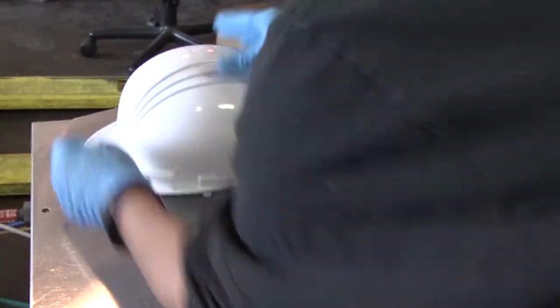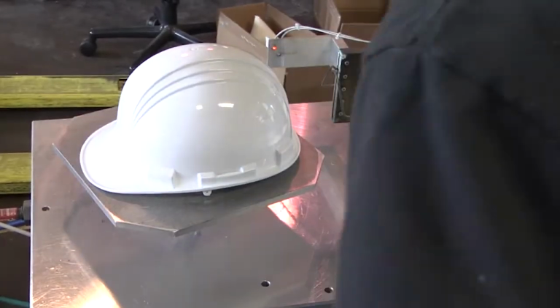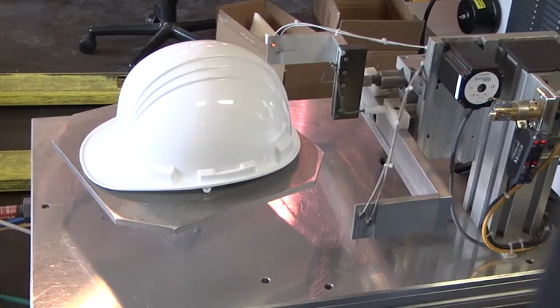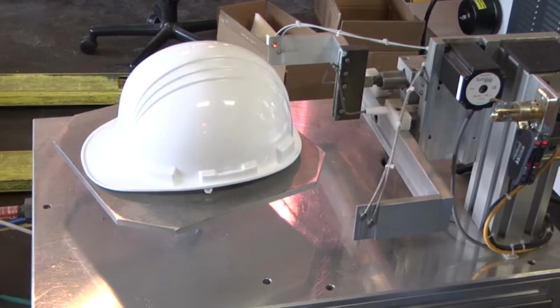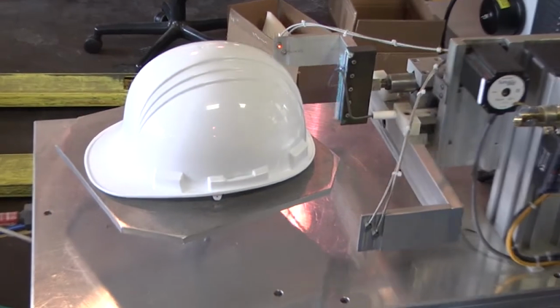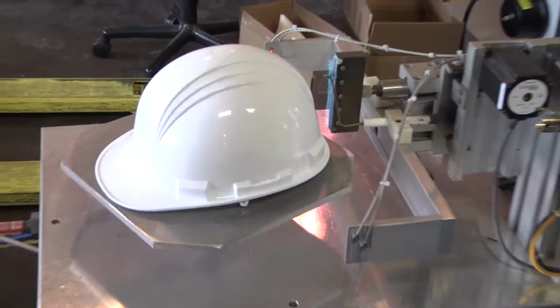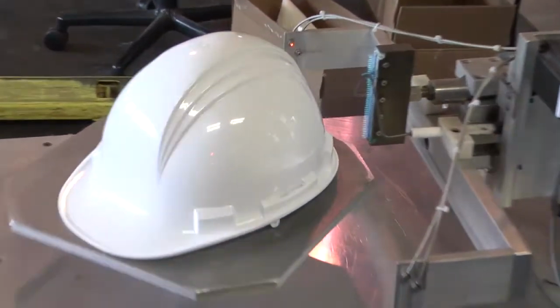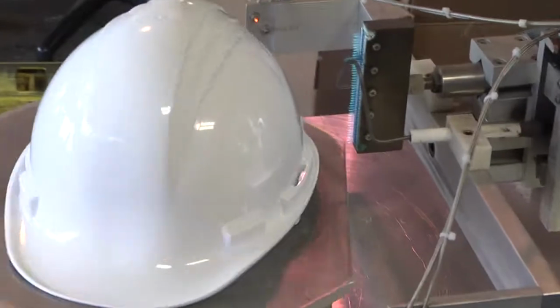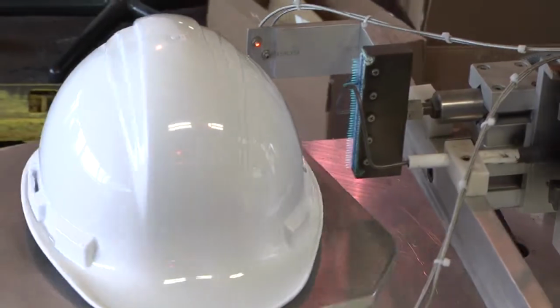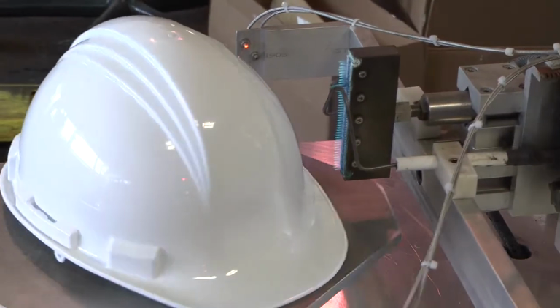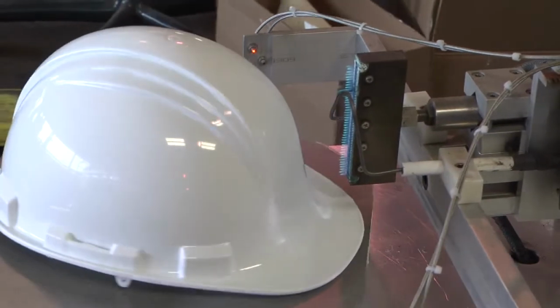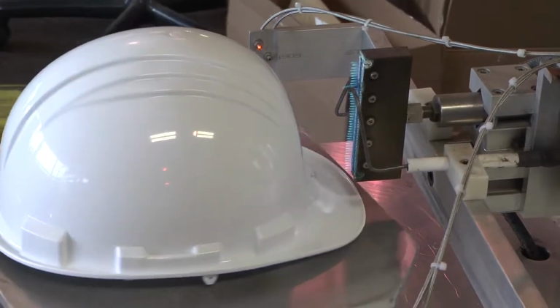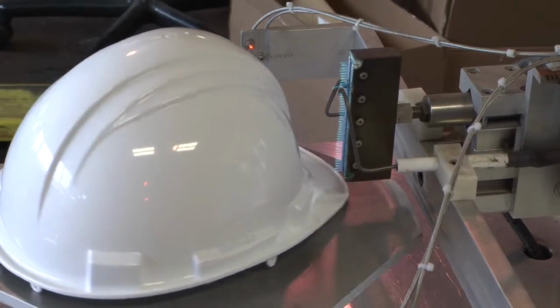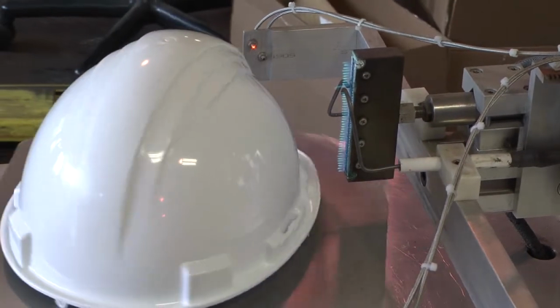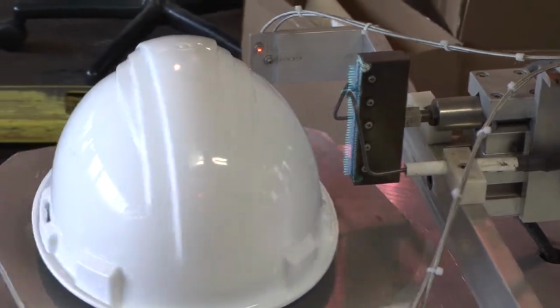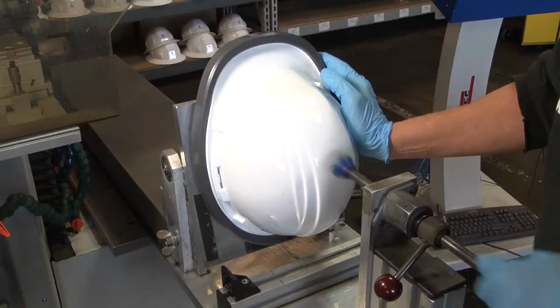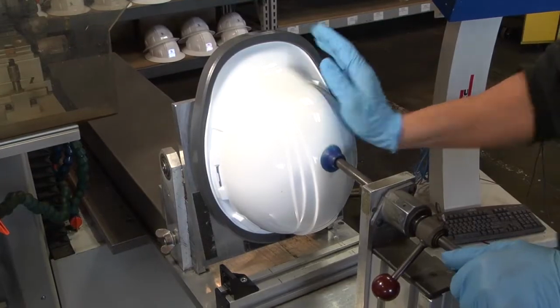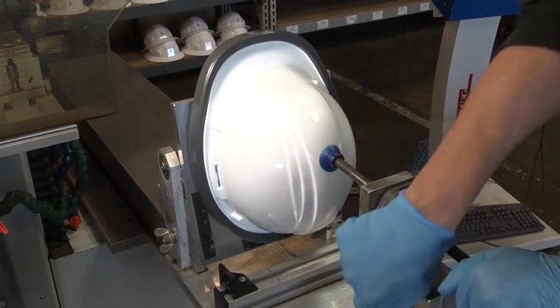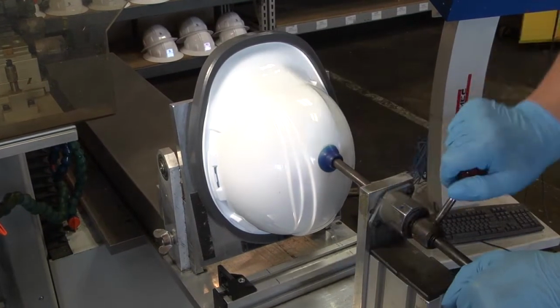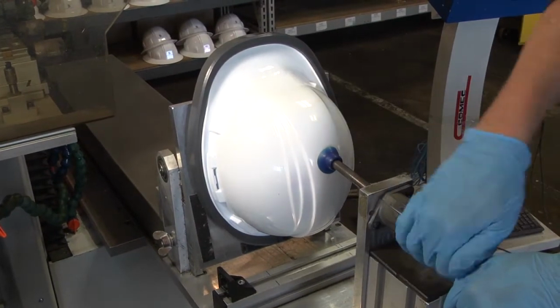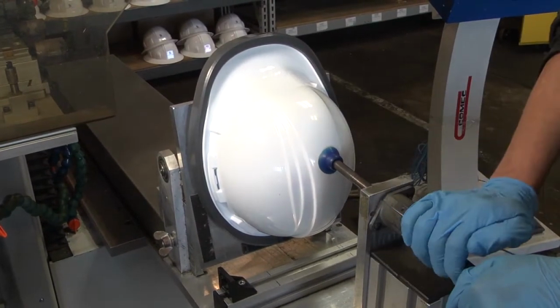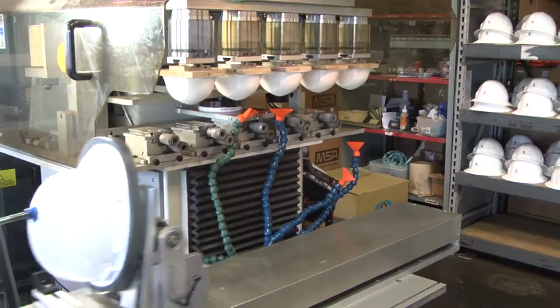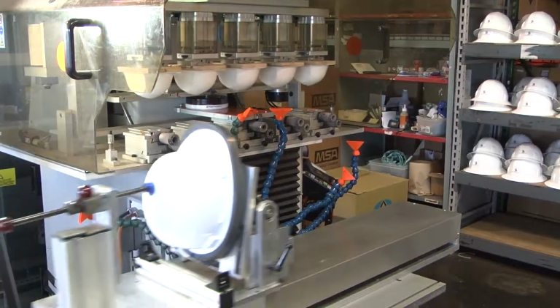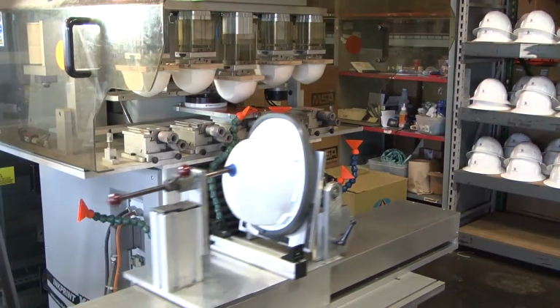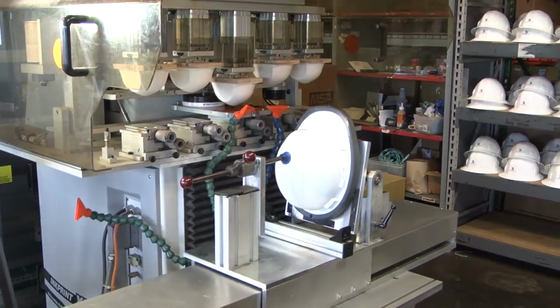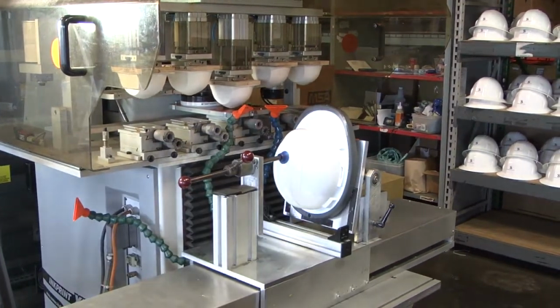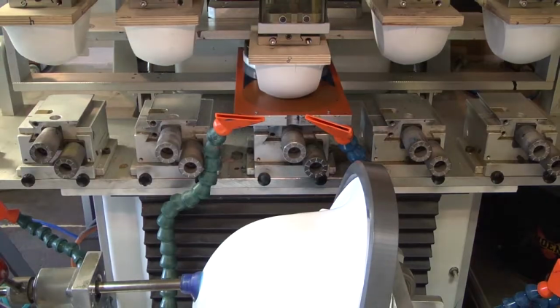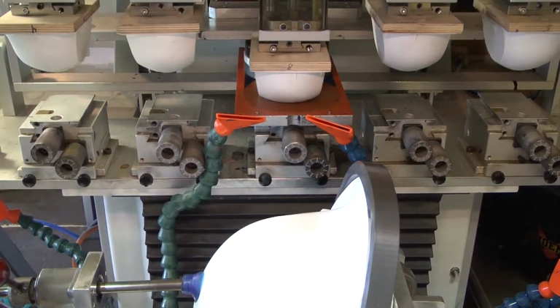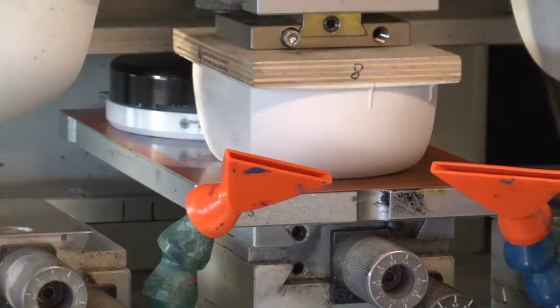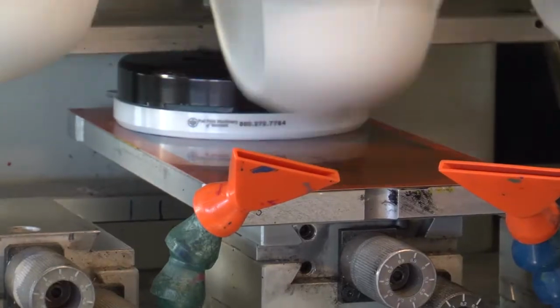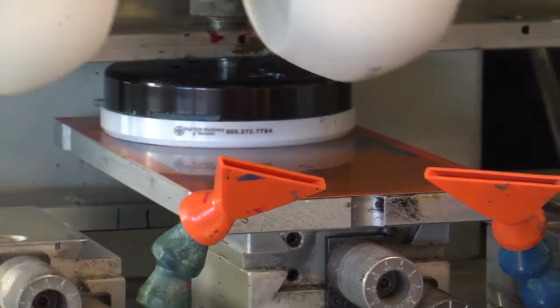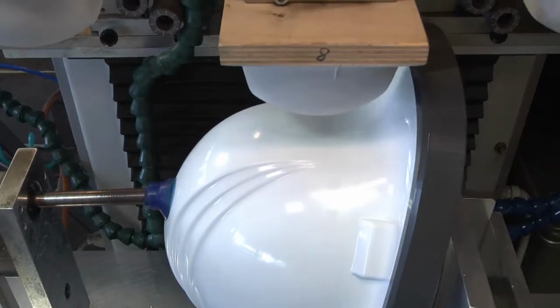Next, the hat is flamed to allow the best possible adhesion of the print. The hat is mounted to the printer, where silicon pads gently lift your artwork from the plate and press them to the hat.